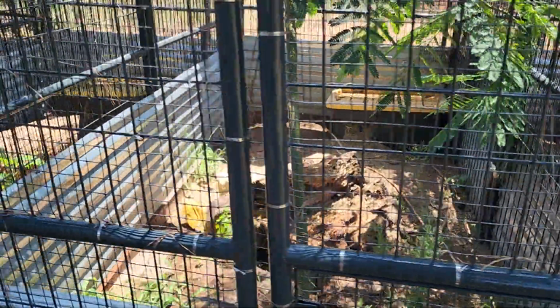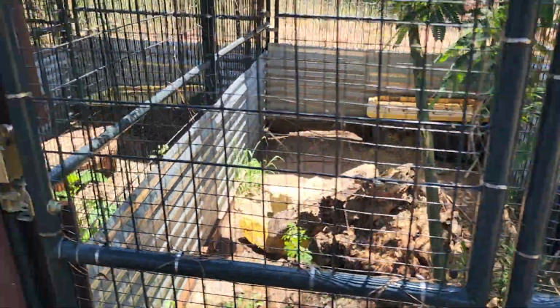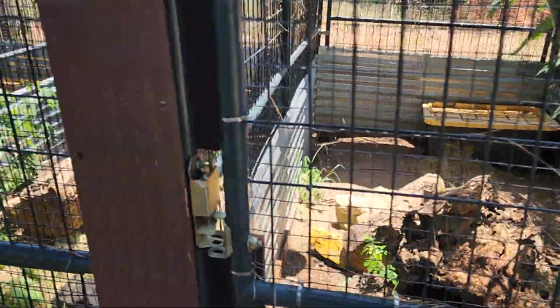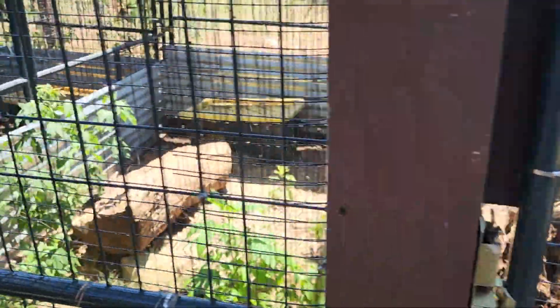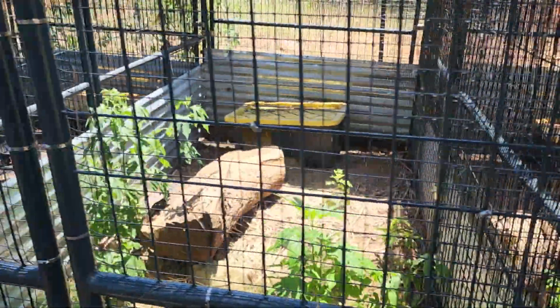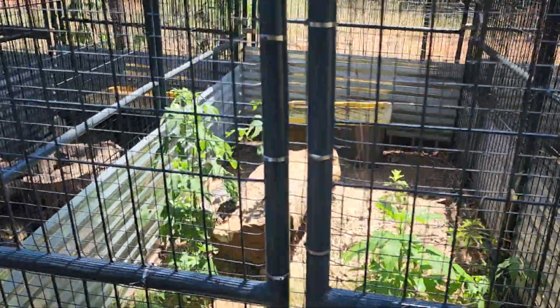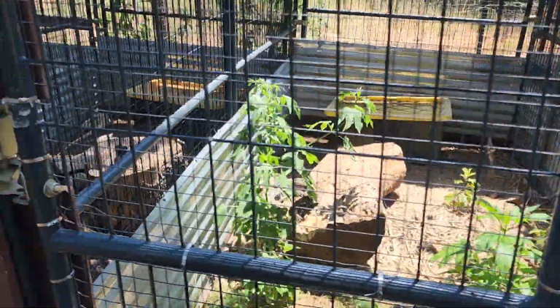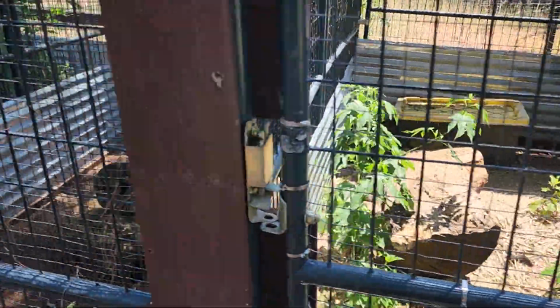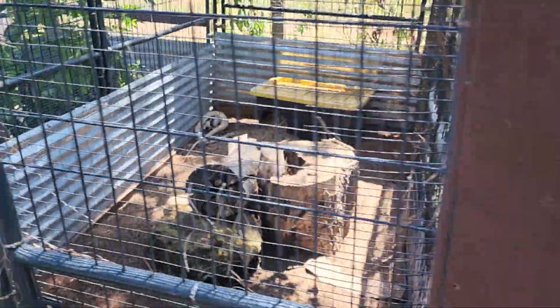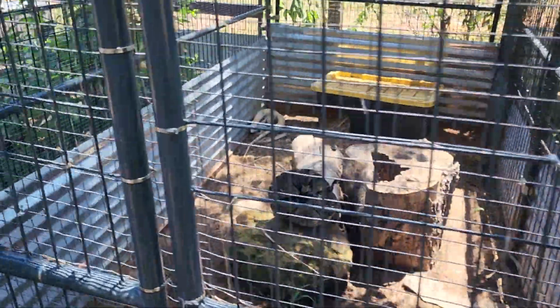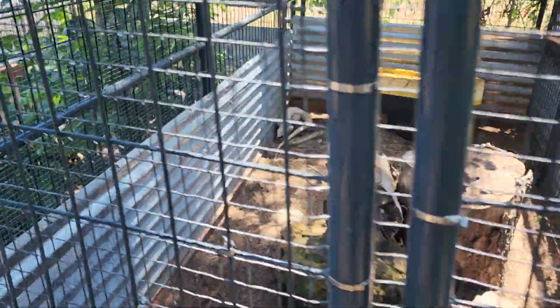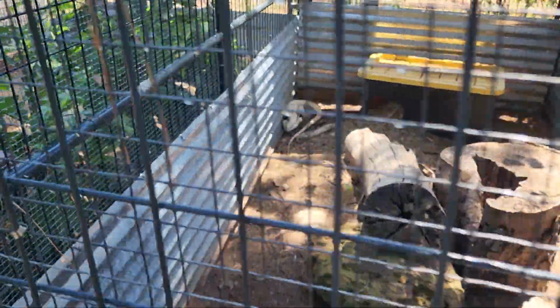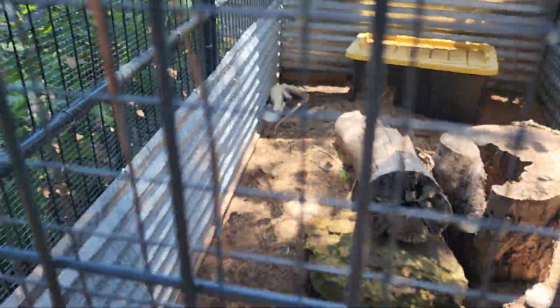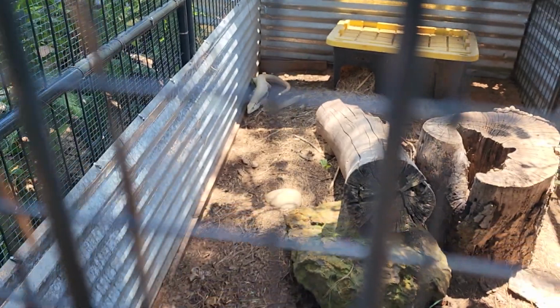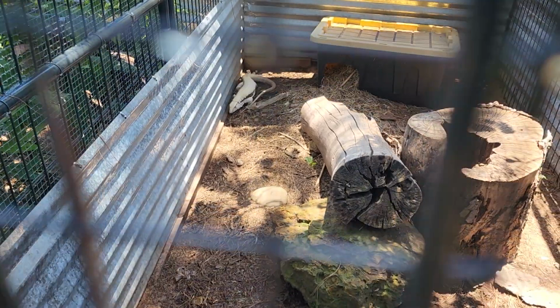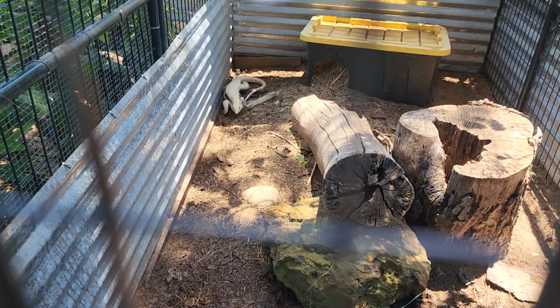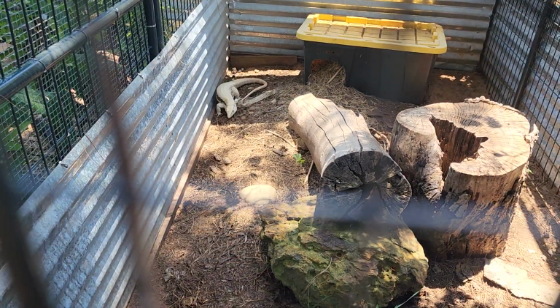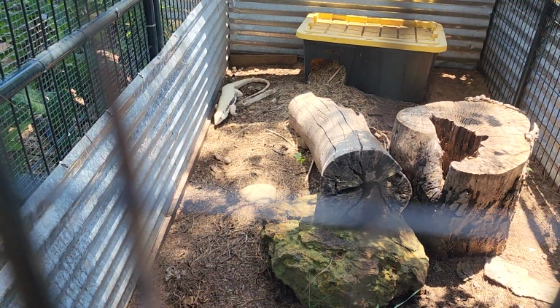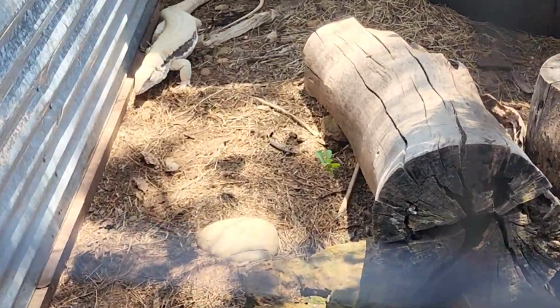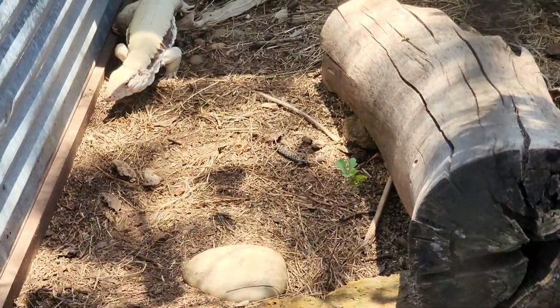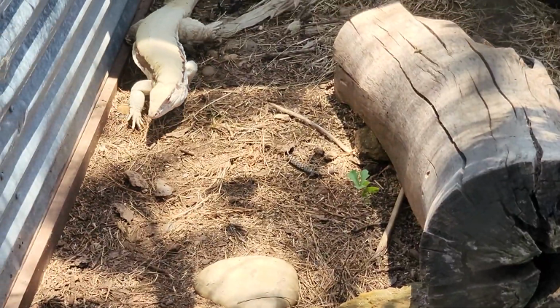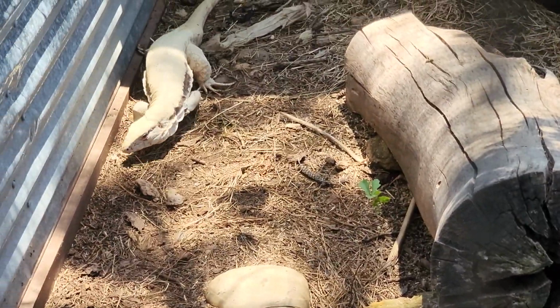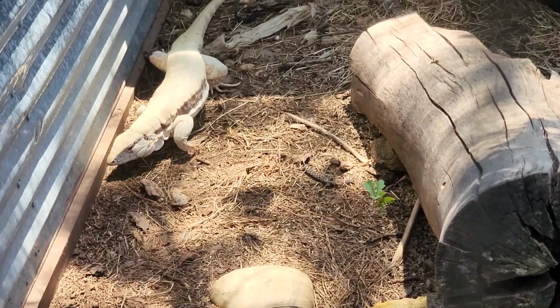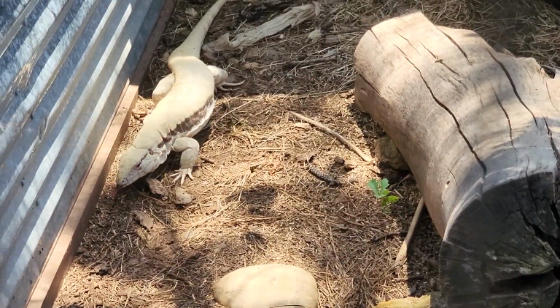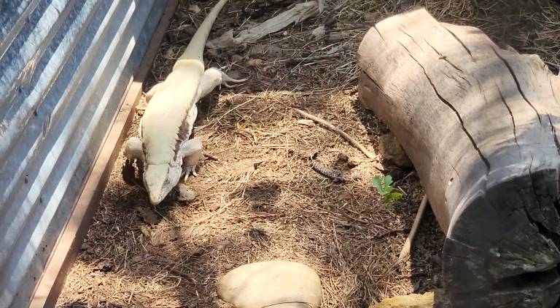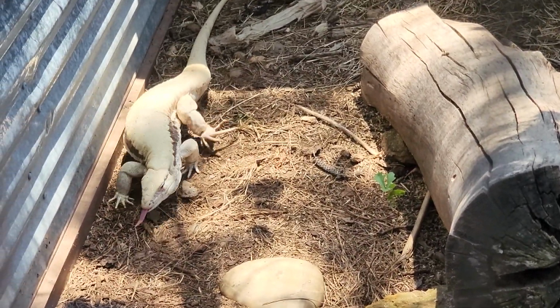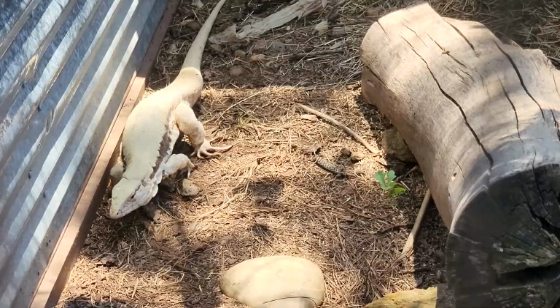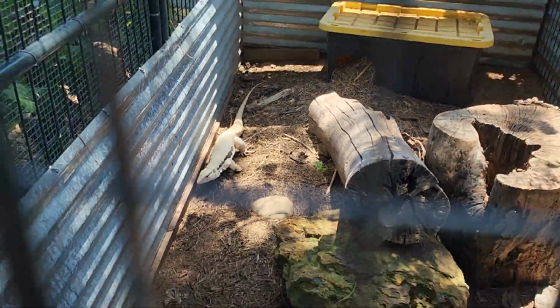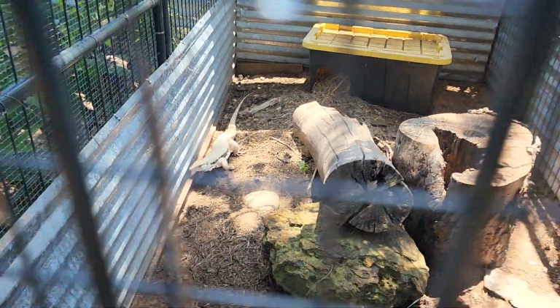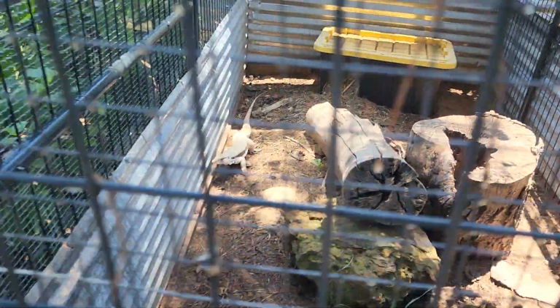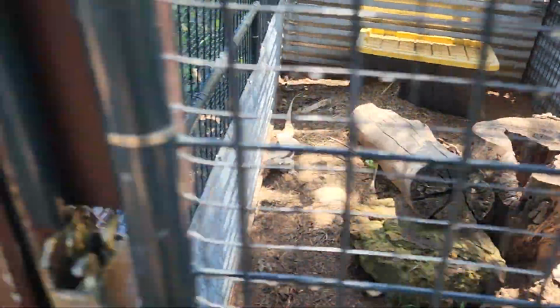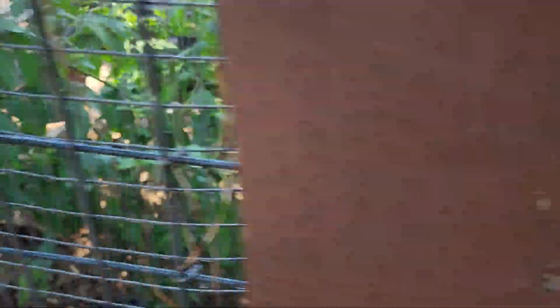Just walking down the tegu line now — check out Shakira. She came out as soon as it turned on. She looks amazing. Everybody's looking great.